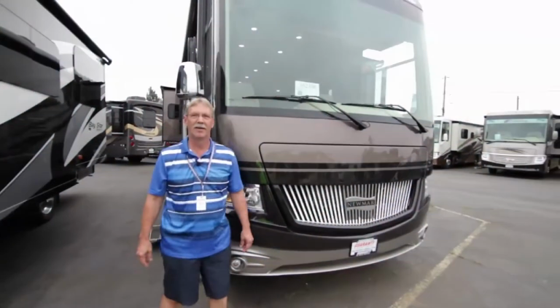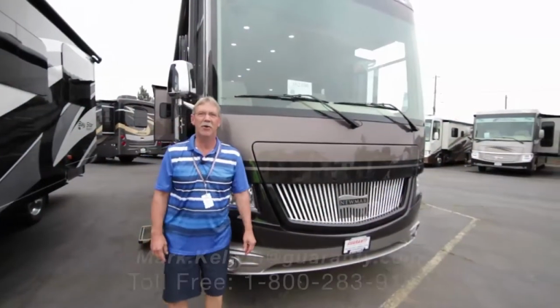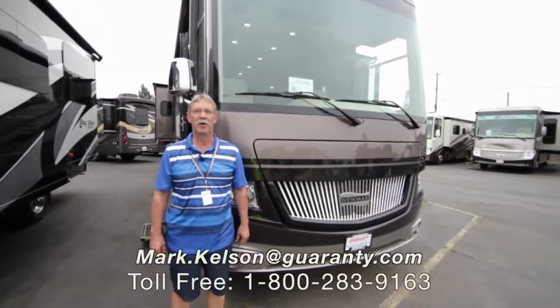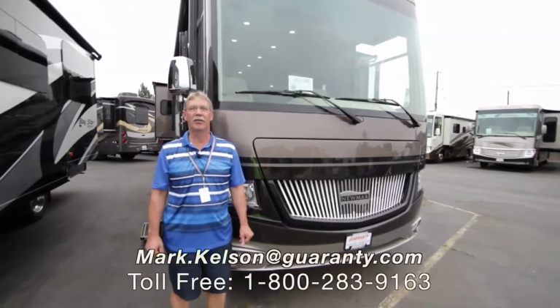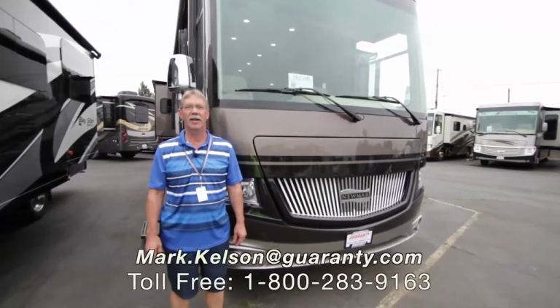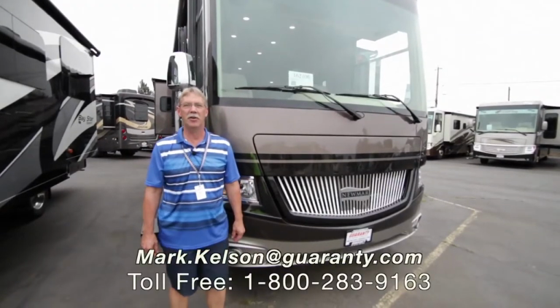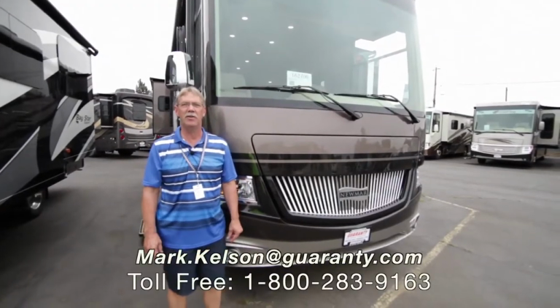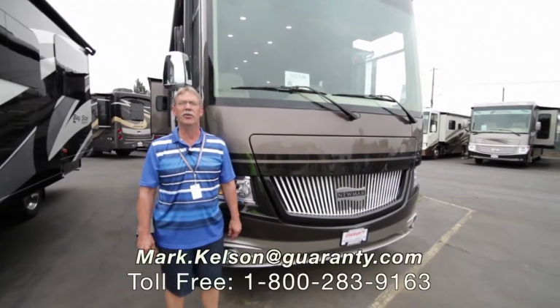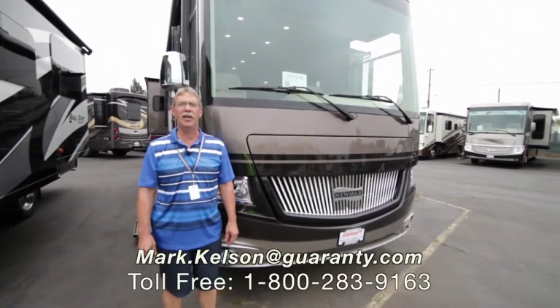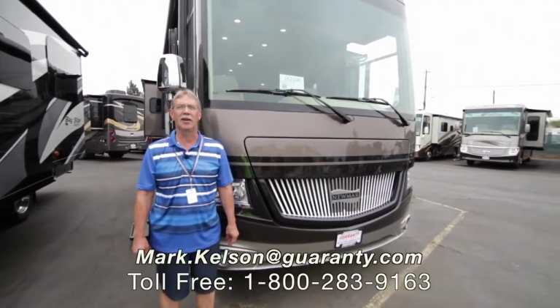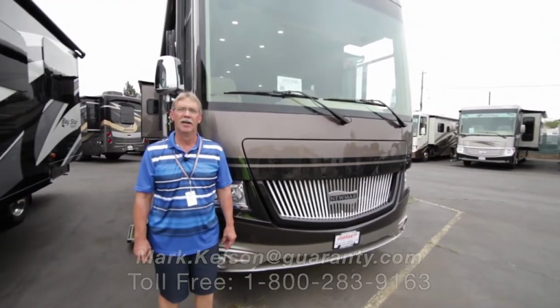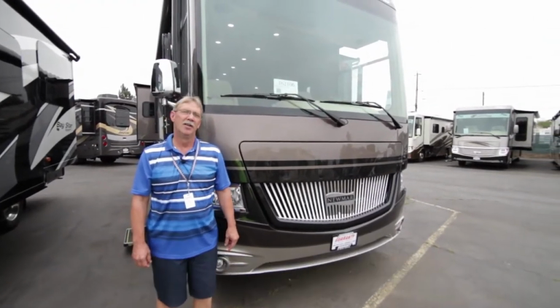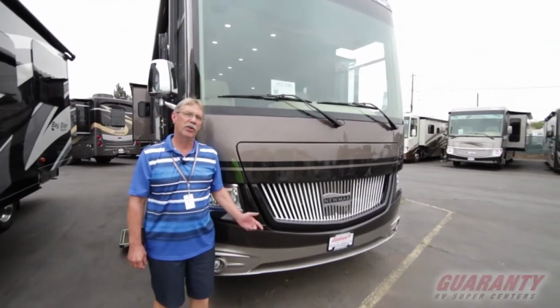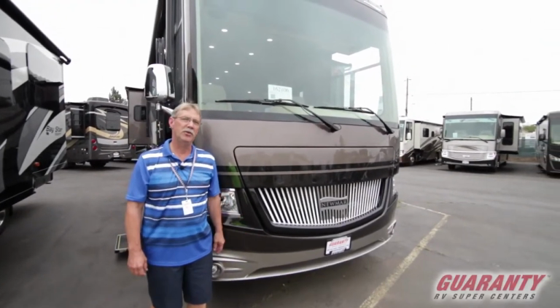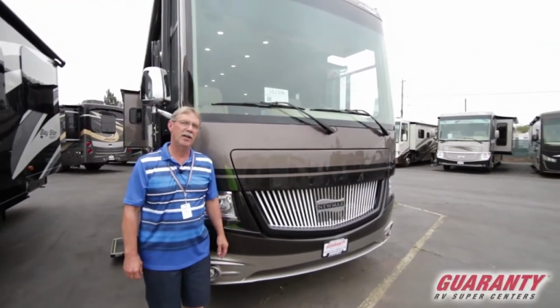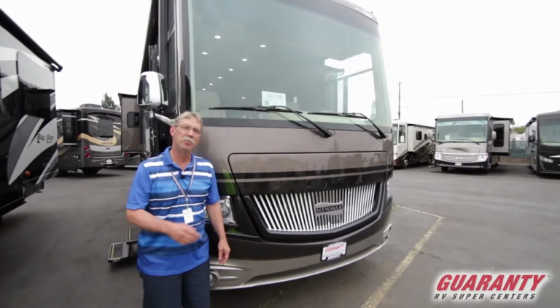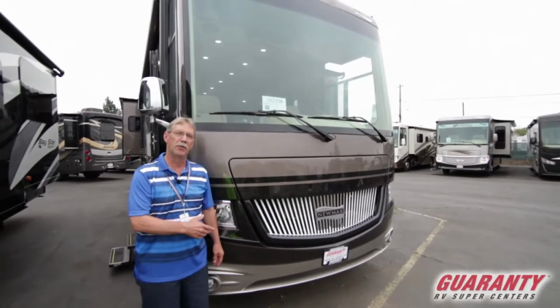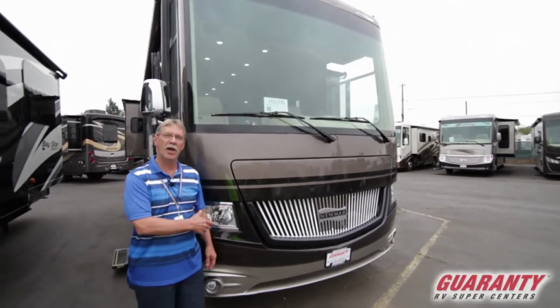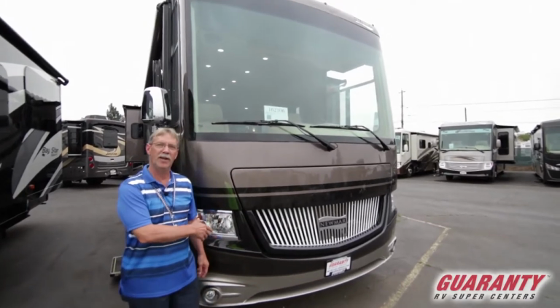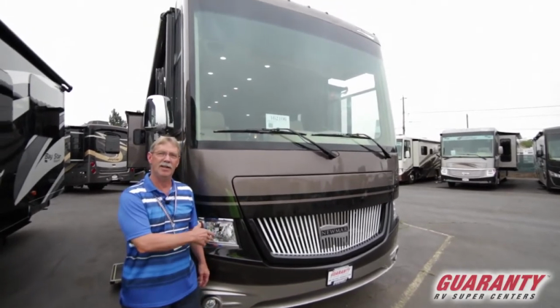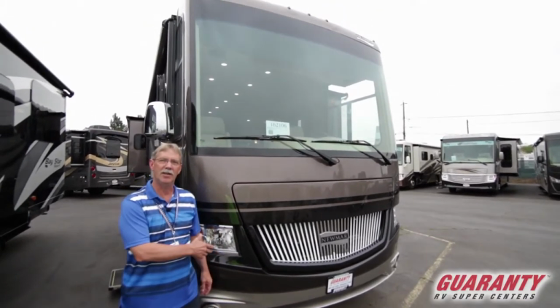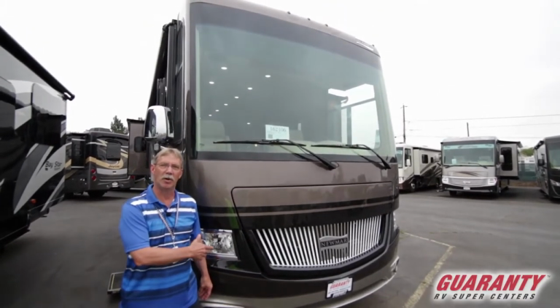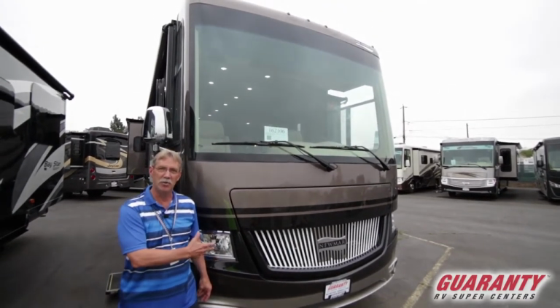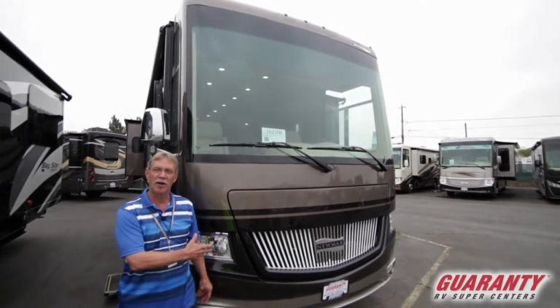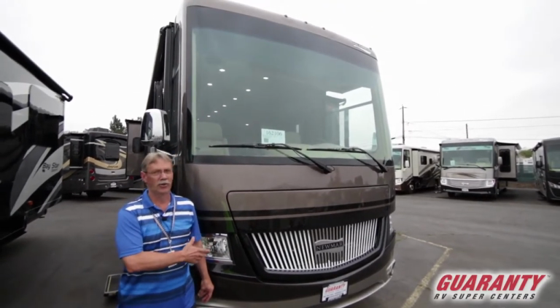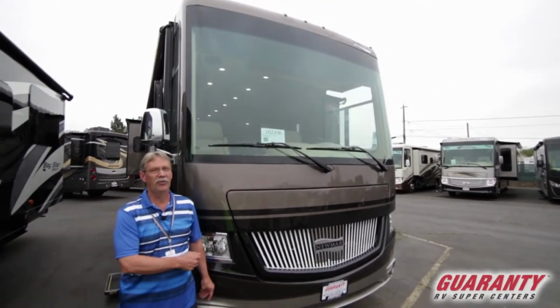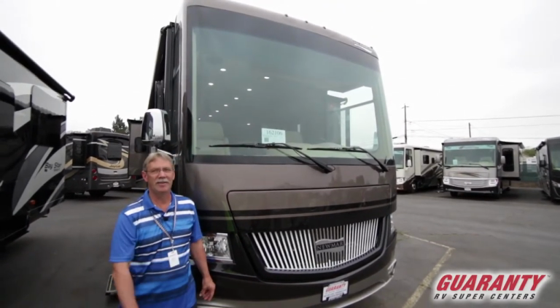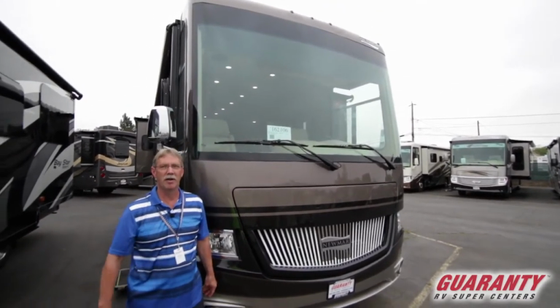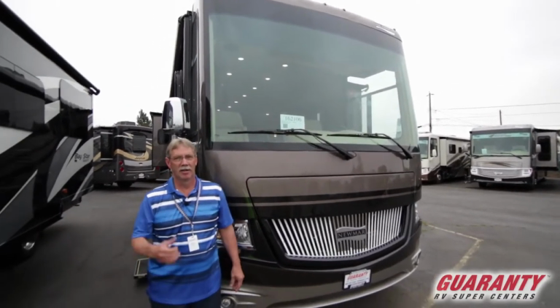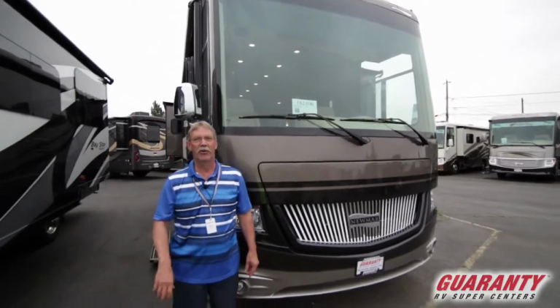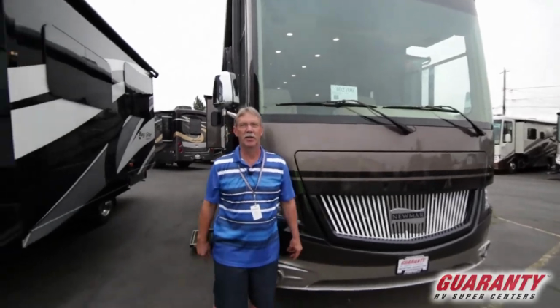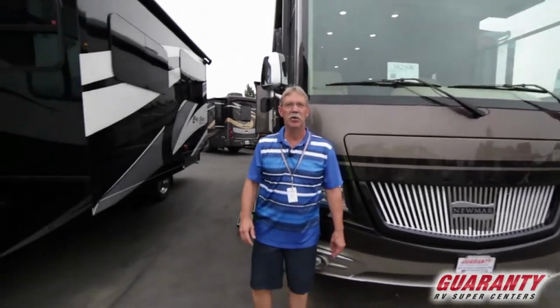Hey folks, Mark Kelsen here today at Guaranty RV in Junction City, Oregon to present to you this beautiful 2018 Canyon Star by Newmar. It's a 3710 model. Come inside and look at this beauty.